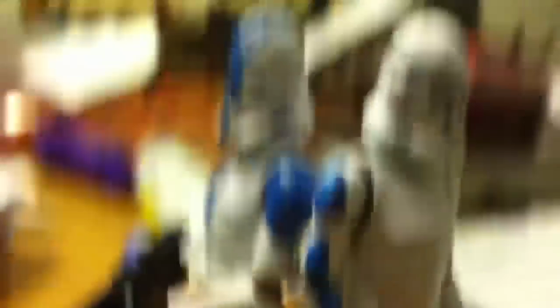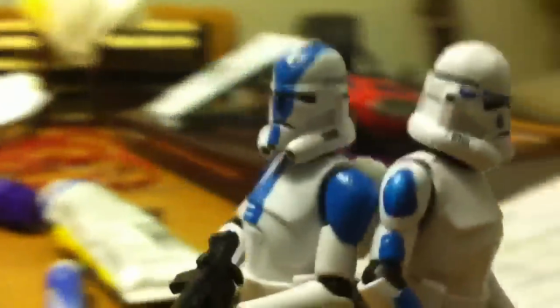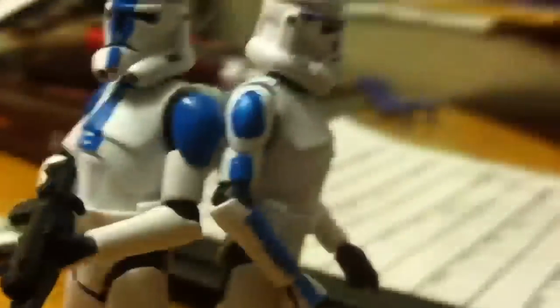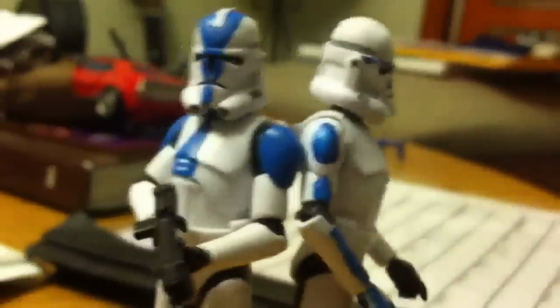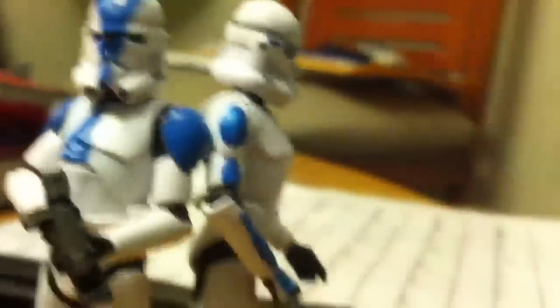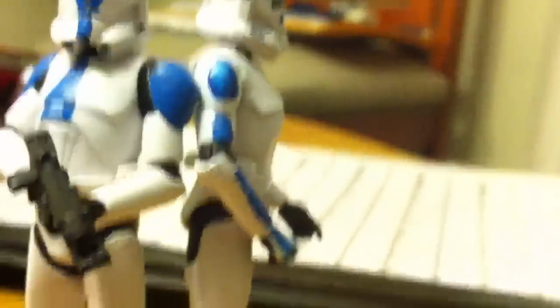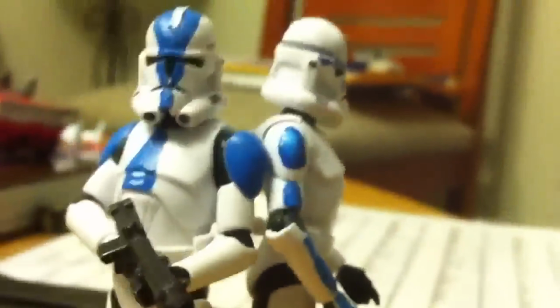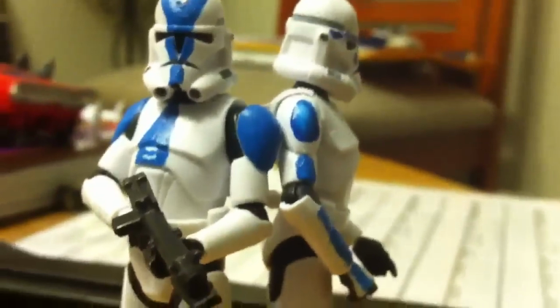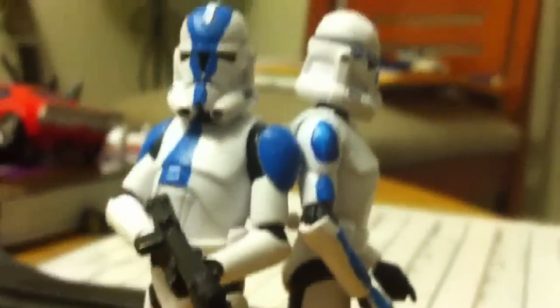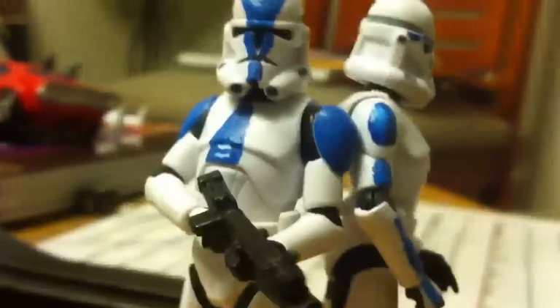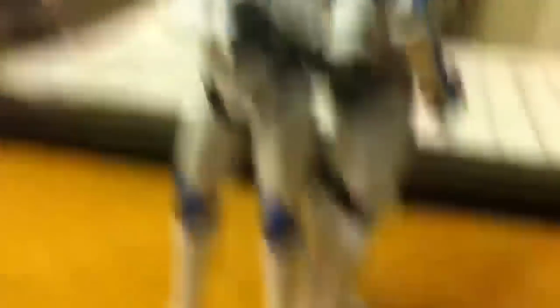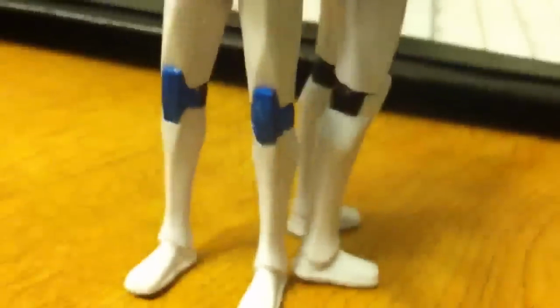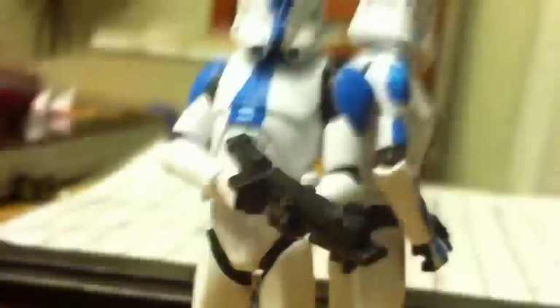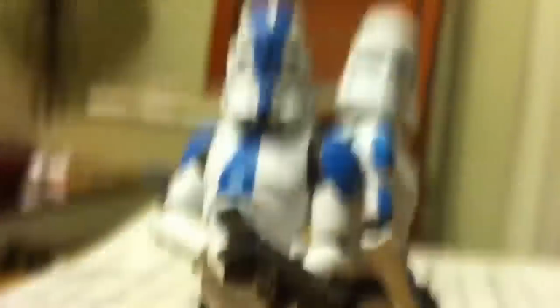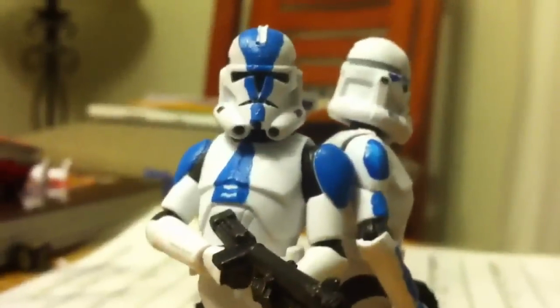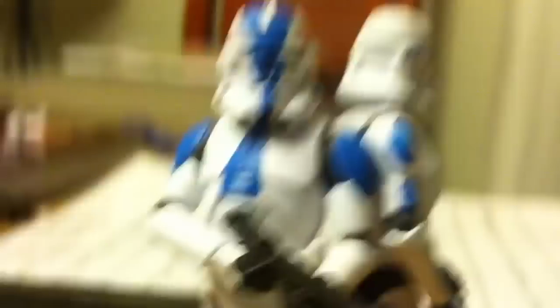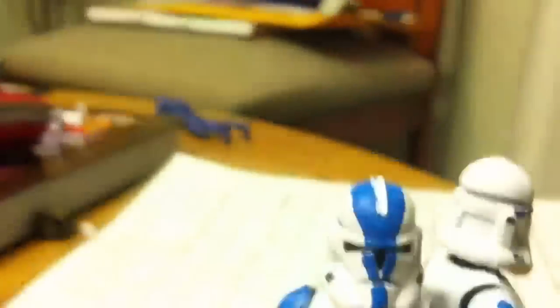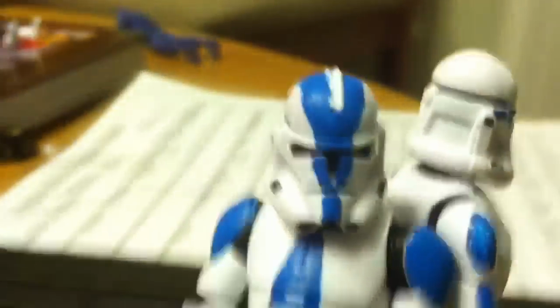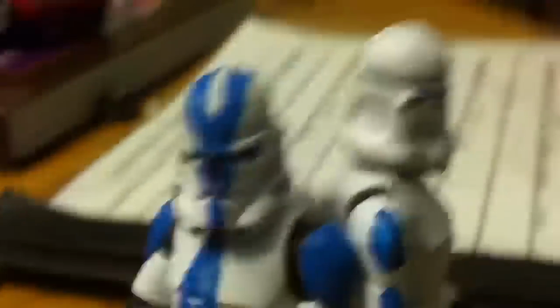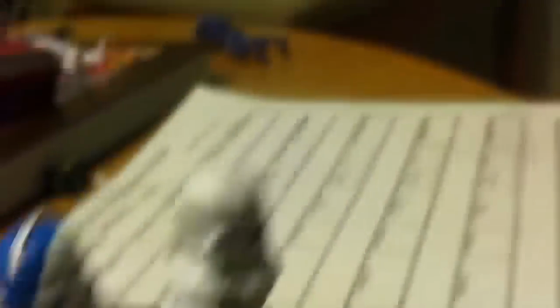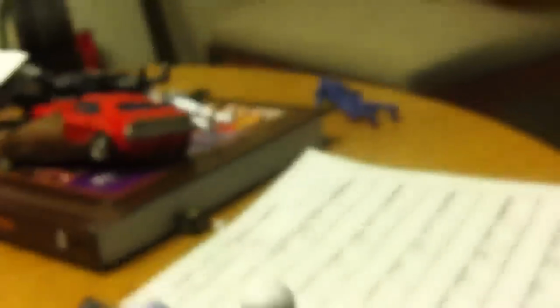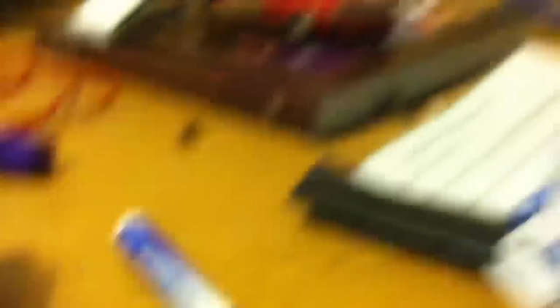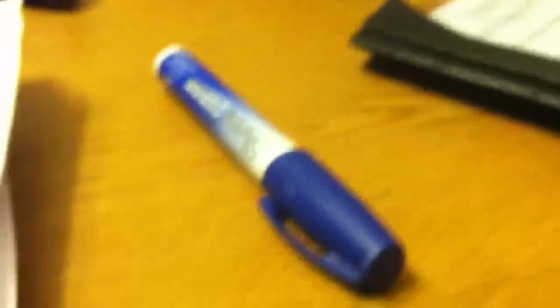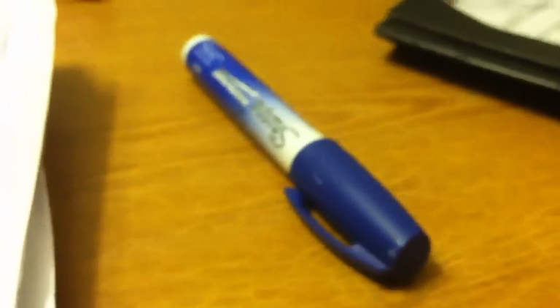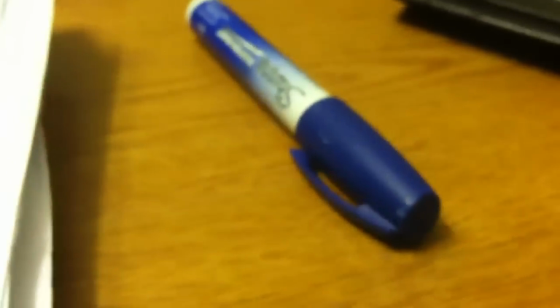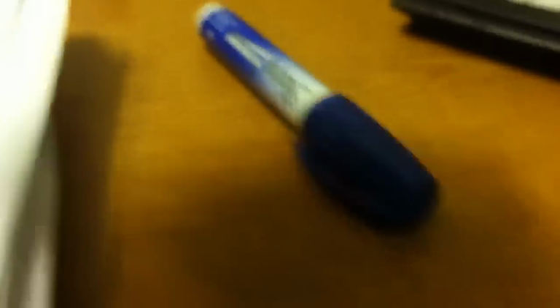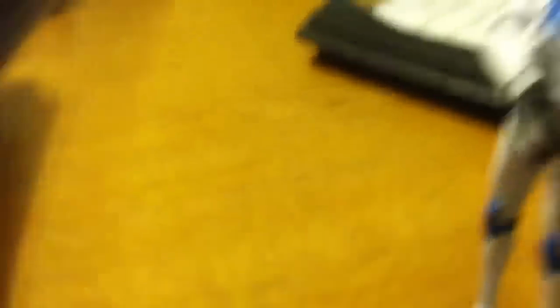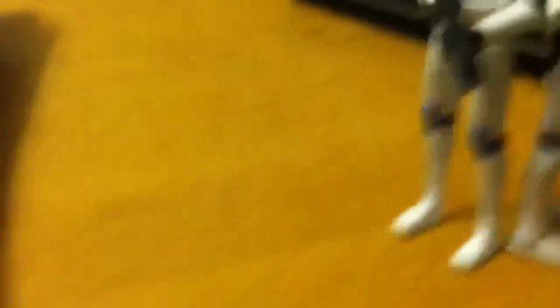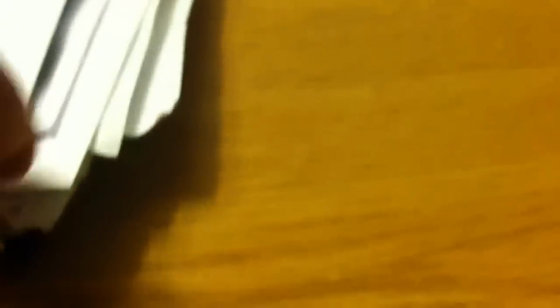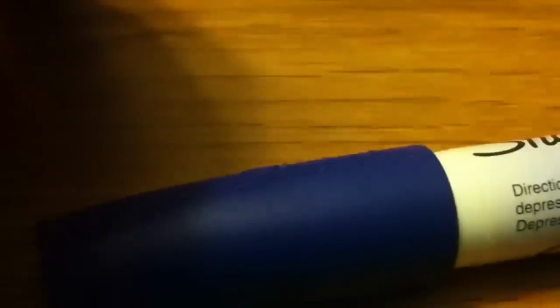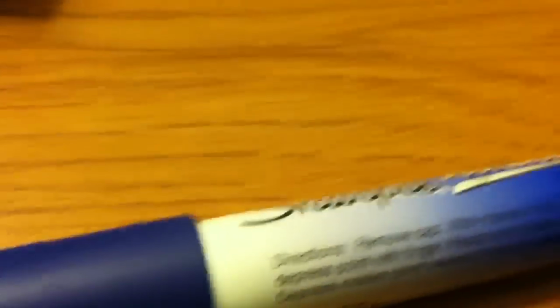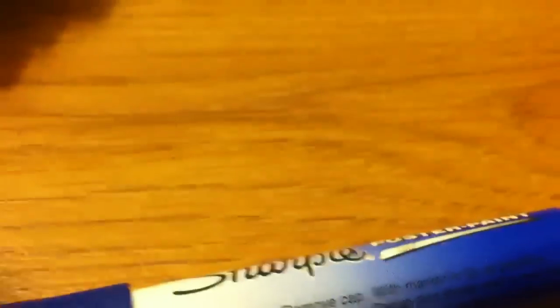I'm gonna give him a removable helmet. And then this is a 501st trooper. I did use some Sharpie paint, as you can see here — works well.